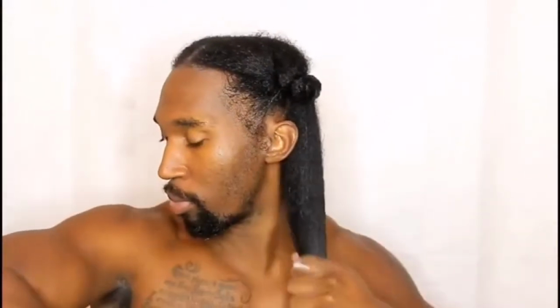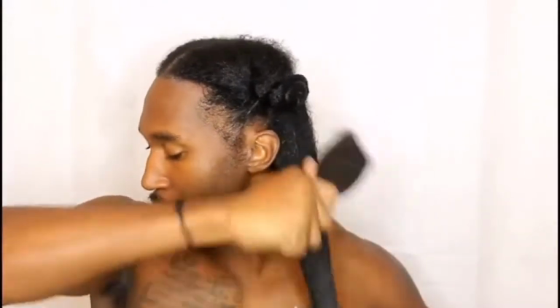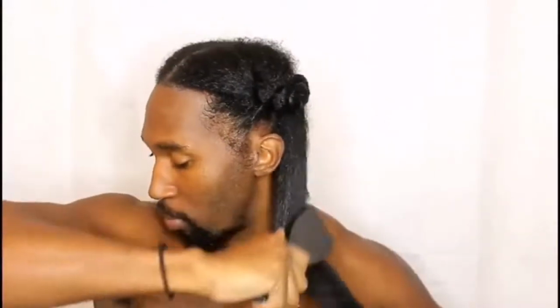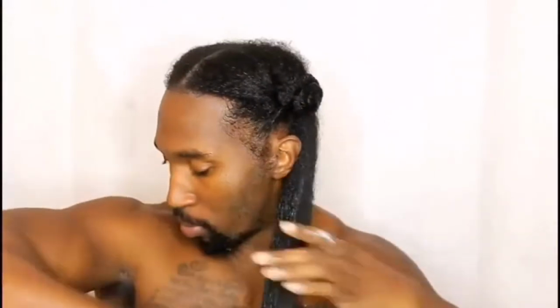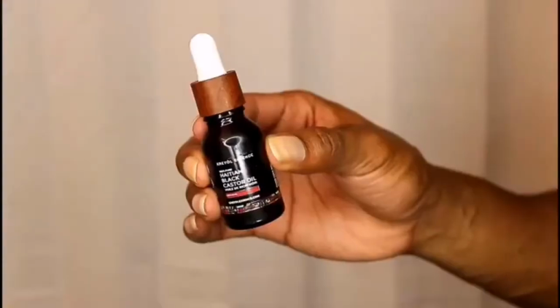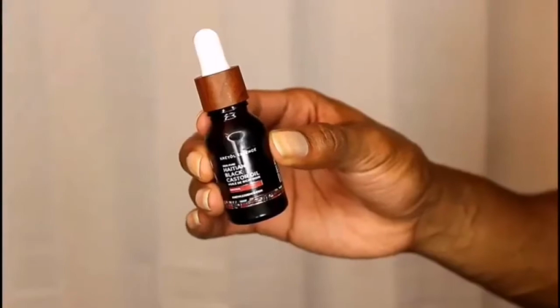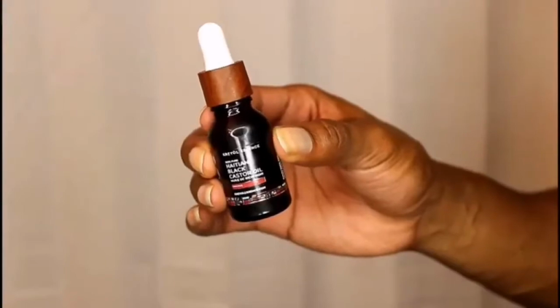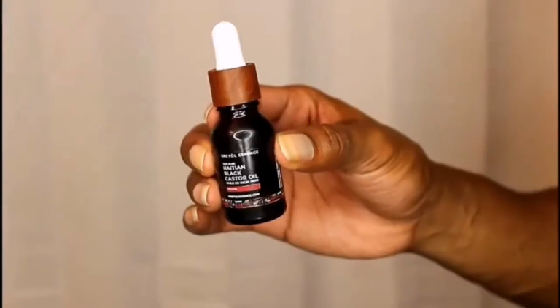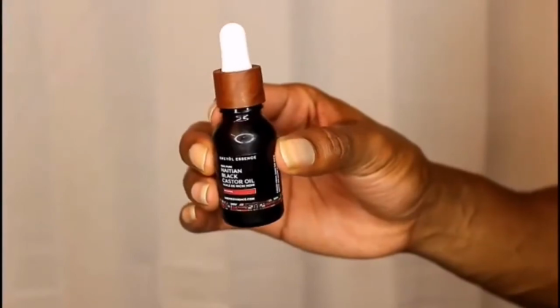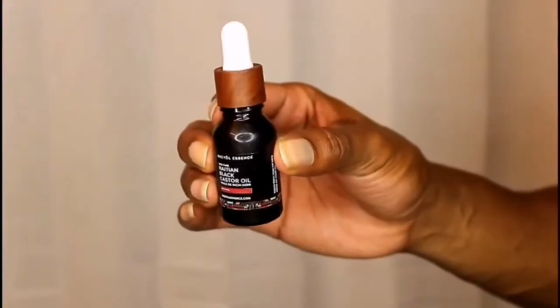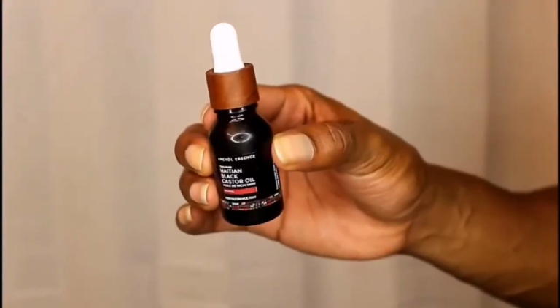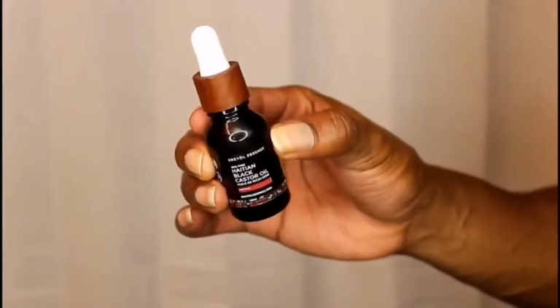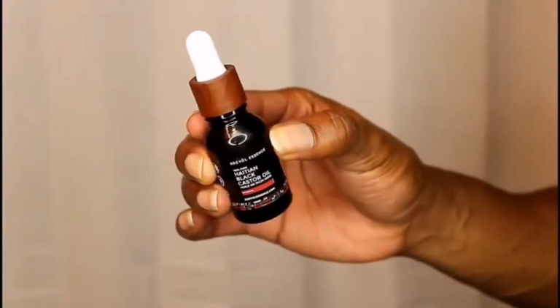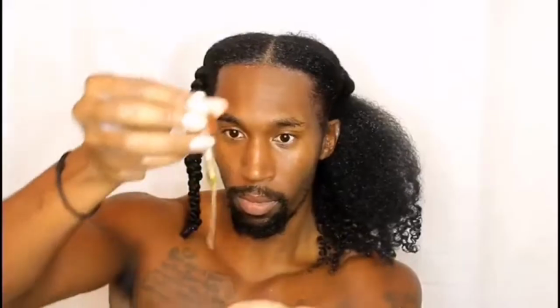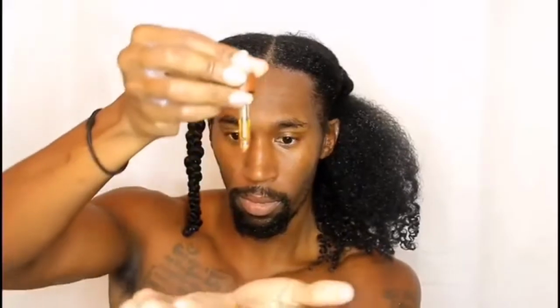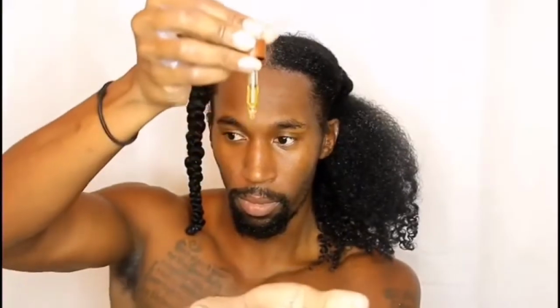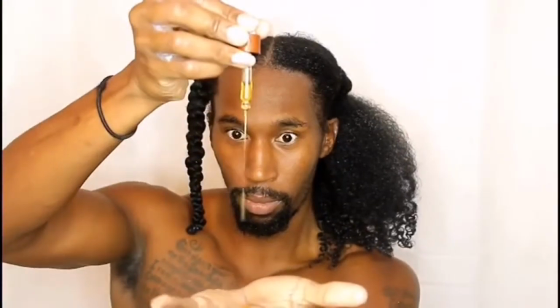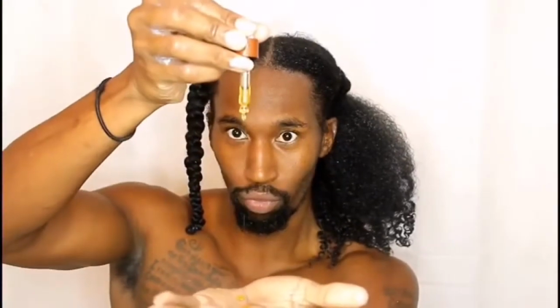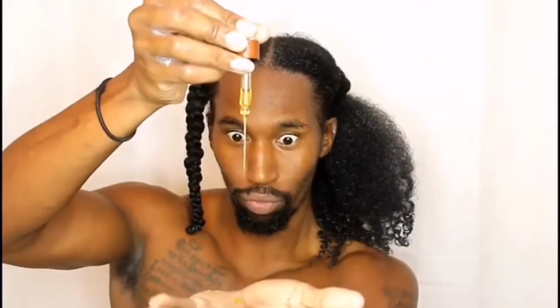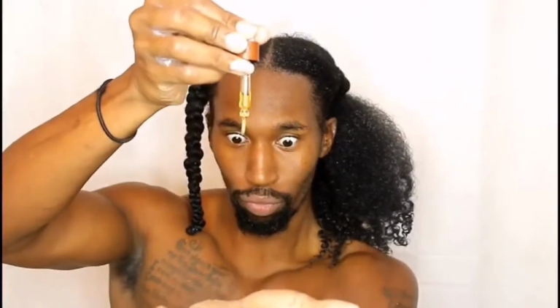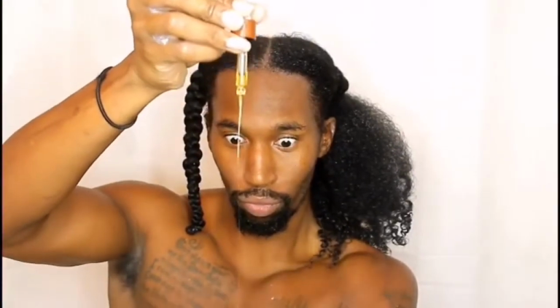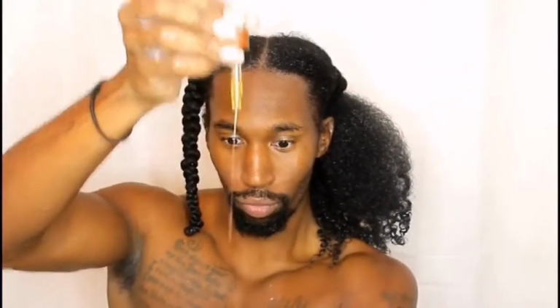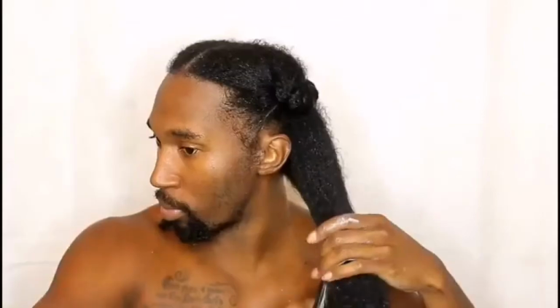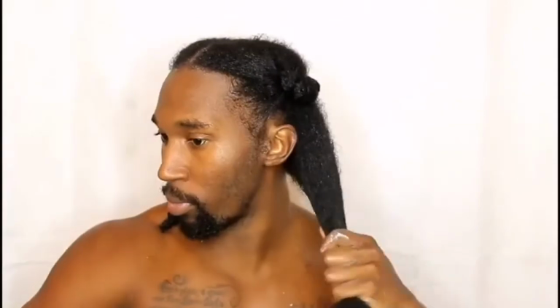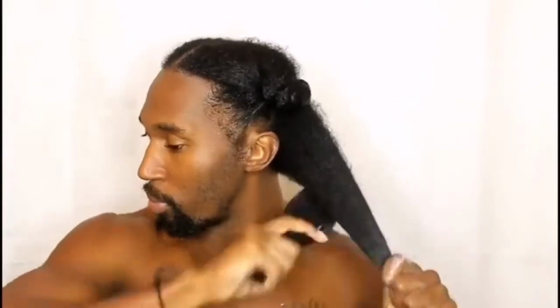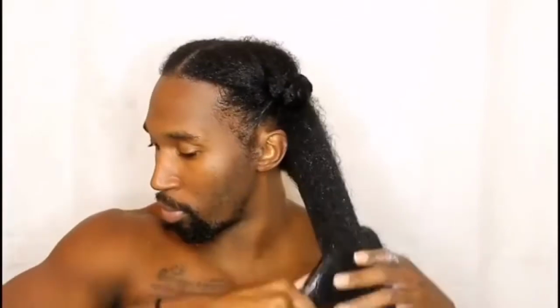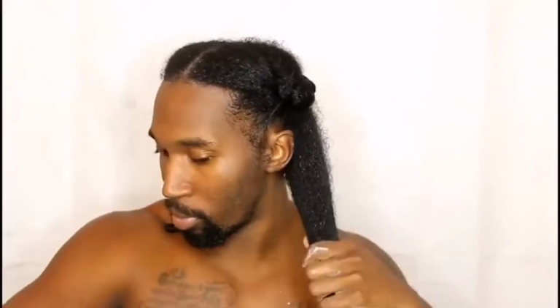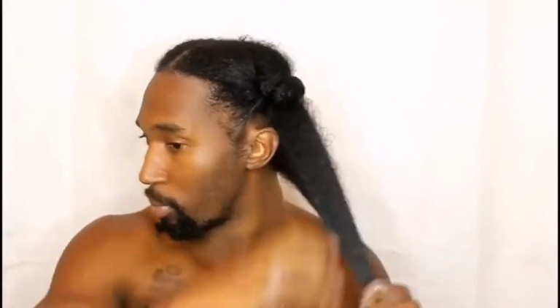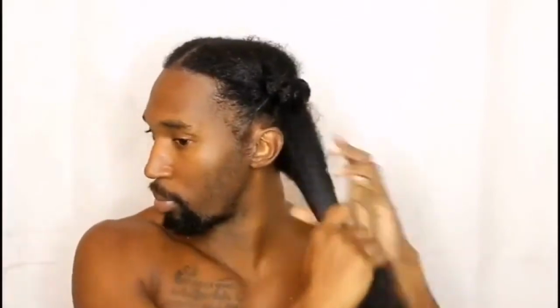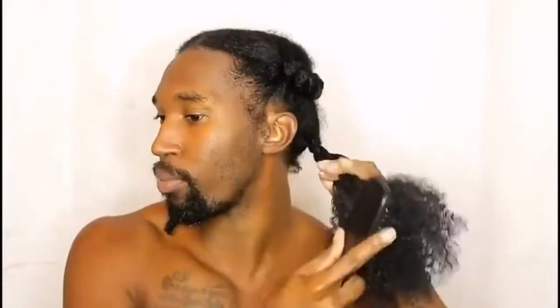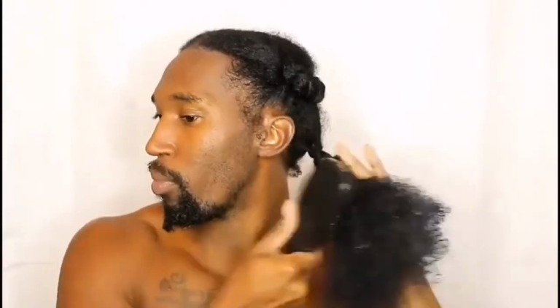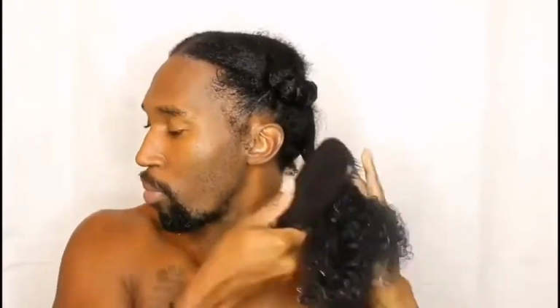I made sure that my hair was fully detangled, and it was. Next I'm moving on with the Haitian Black Castor Oil — and this is not Jamaican black castor oil, this is Haitian black castor oil. One thing I love about this is every time you